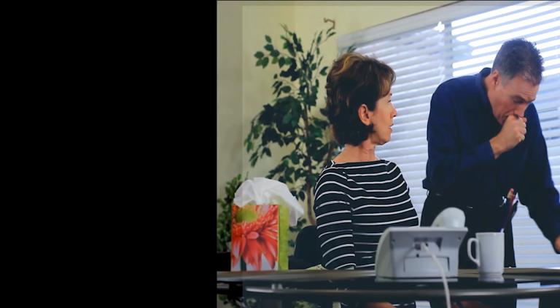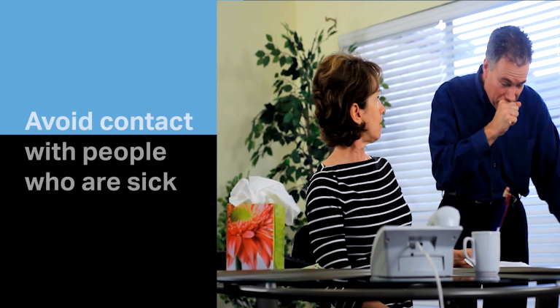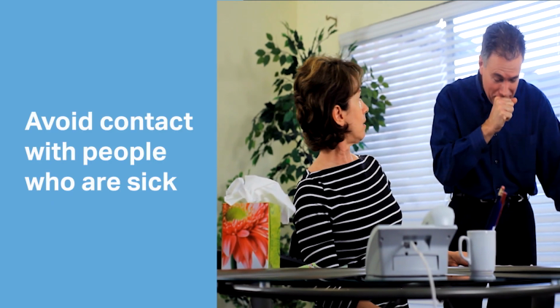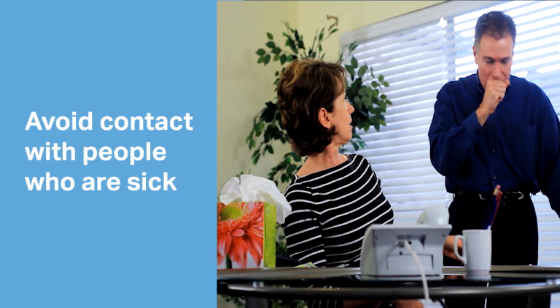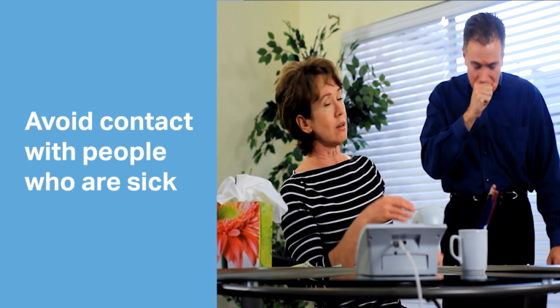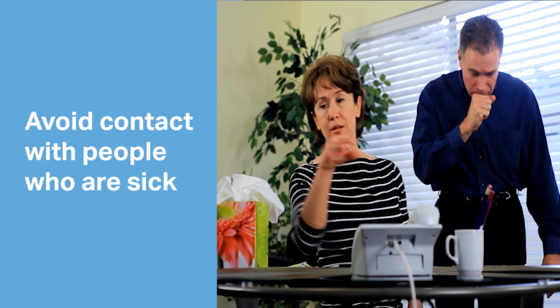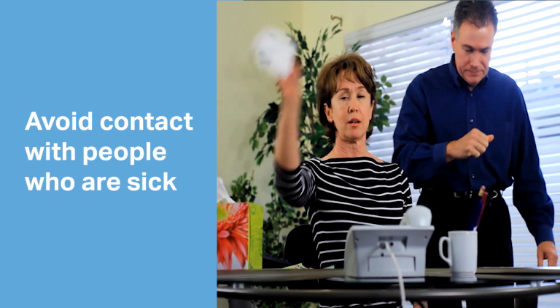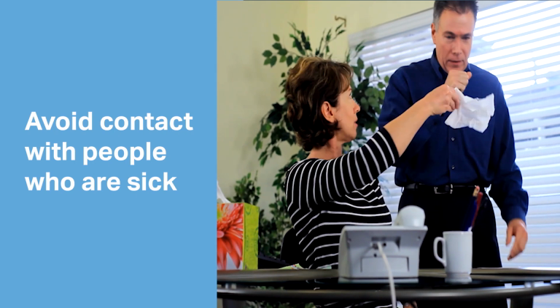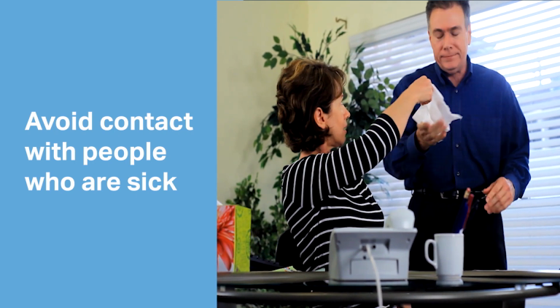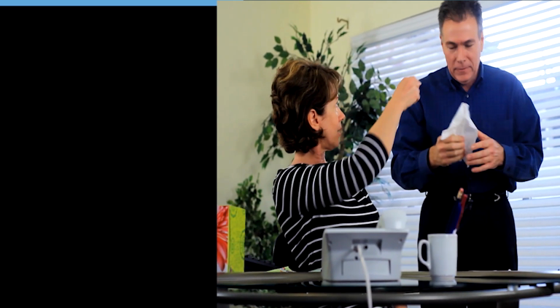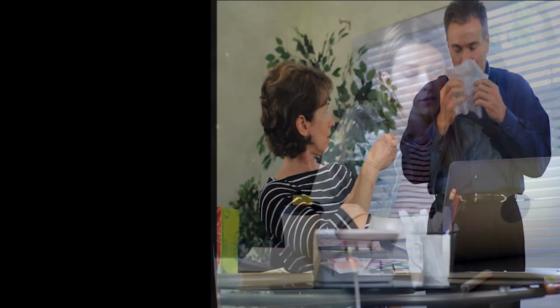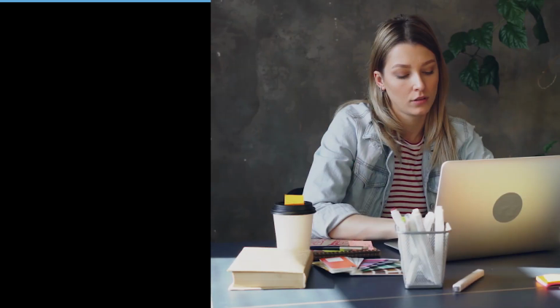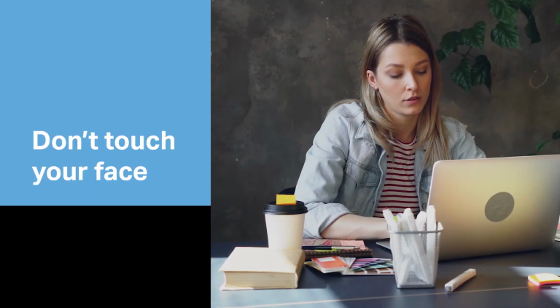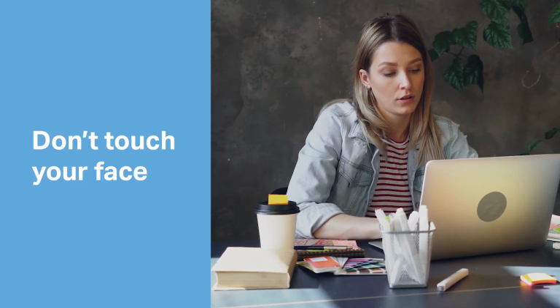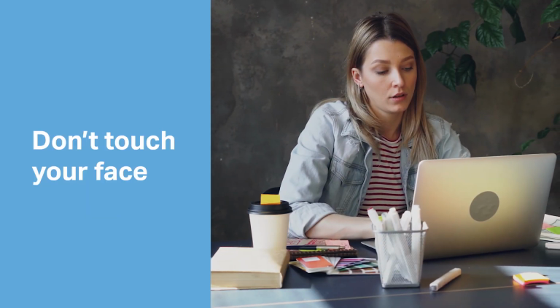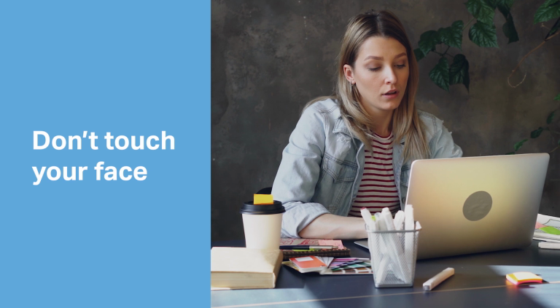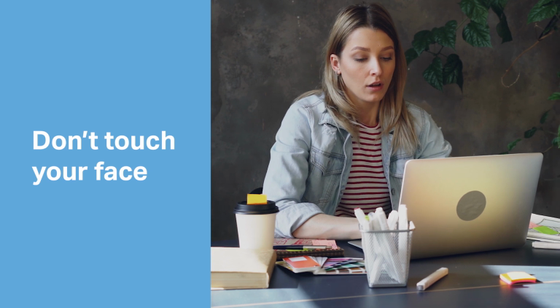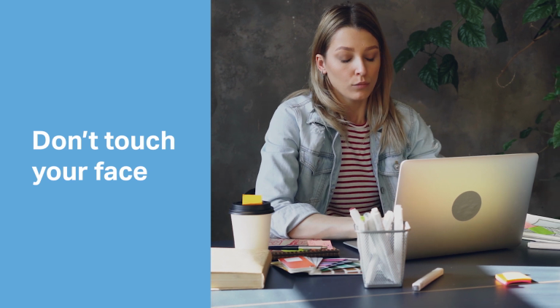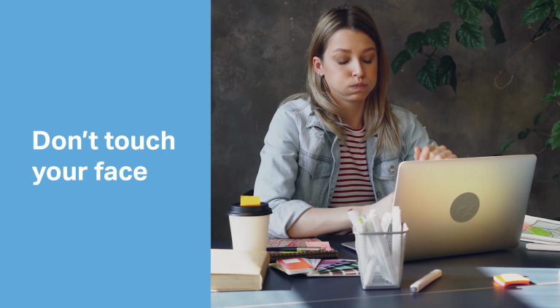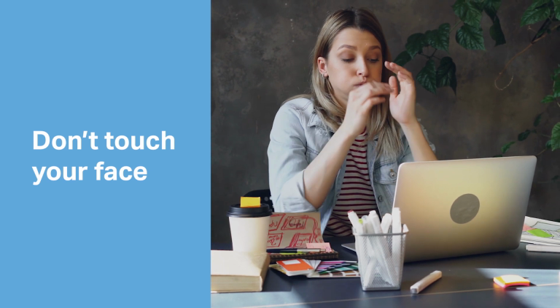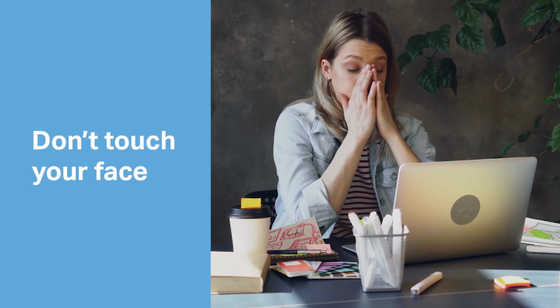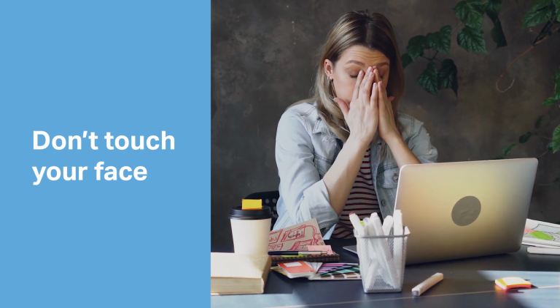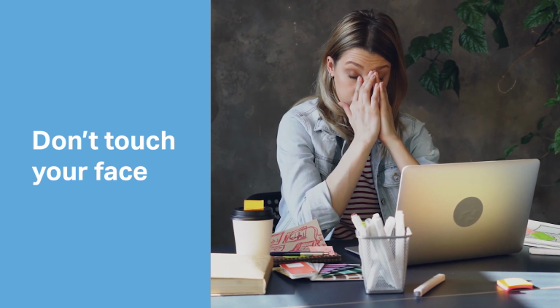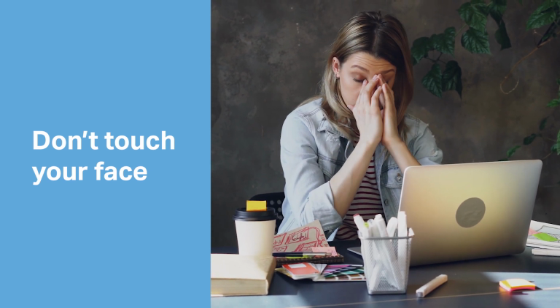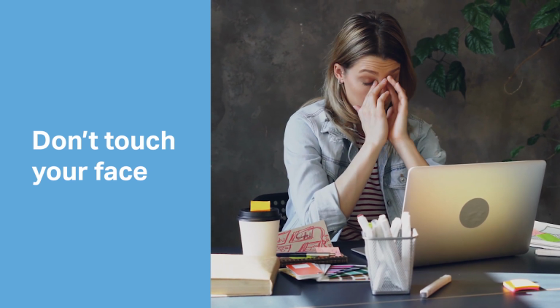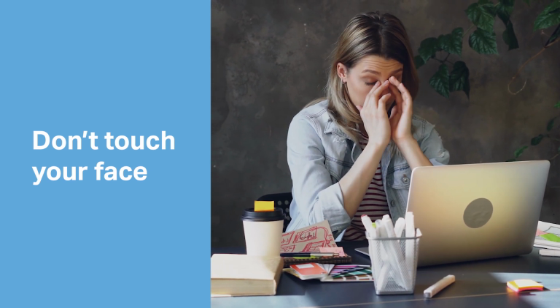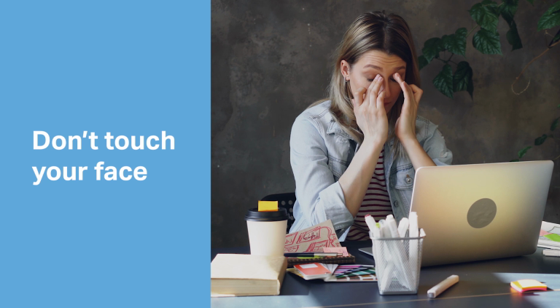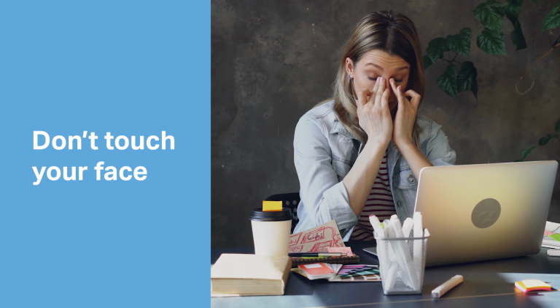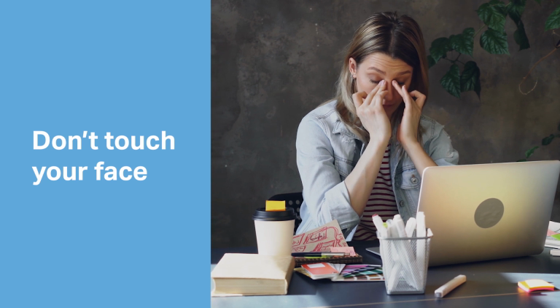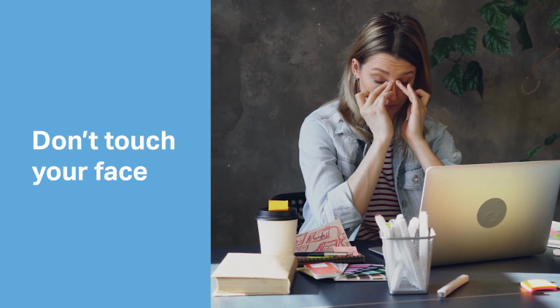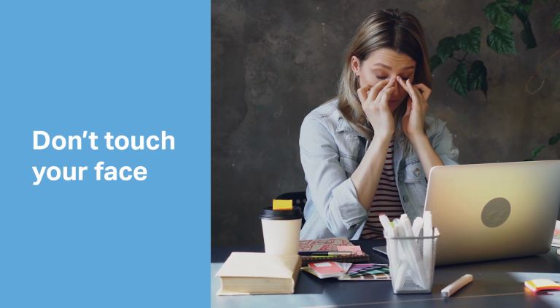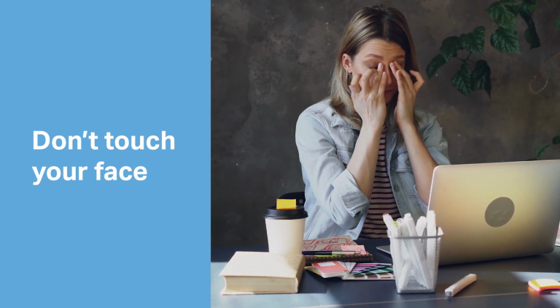Advise your patients to avoid close contact with people who are sick. Avoid touching your face — the average person touches their face 23 times per hour. That's 23 chances to transfer germs from your hands to your mucous membranes.